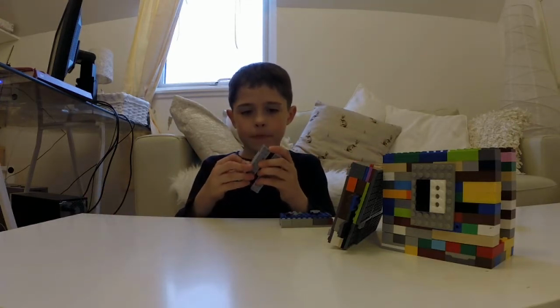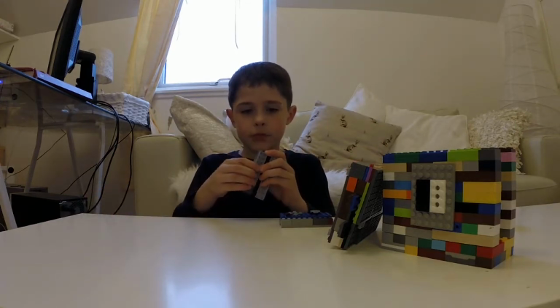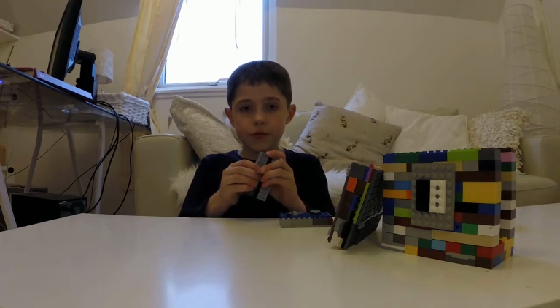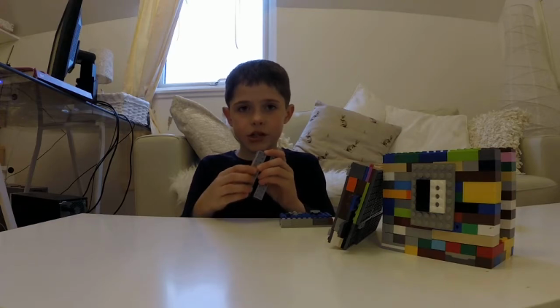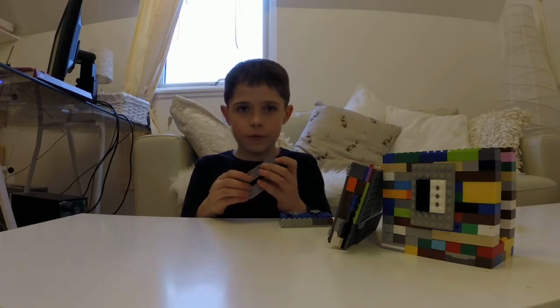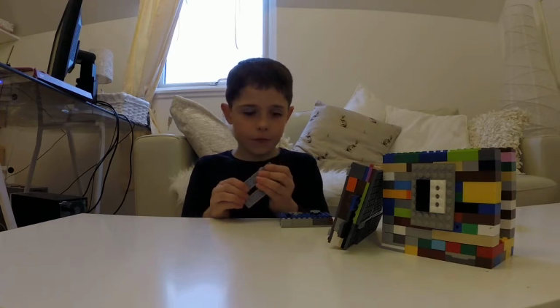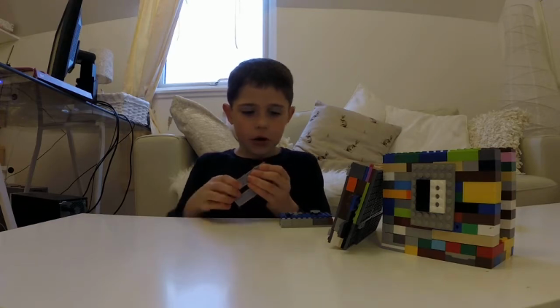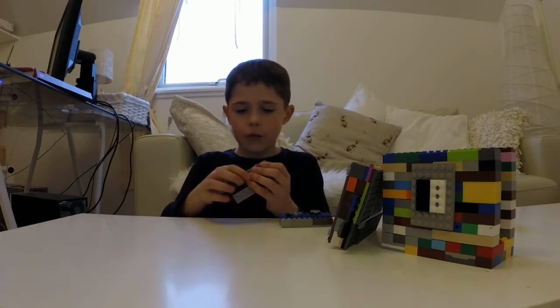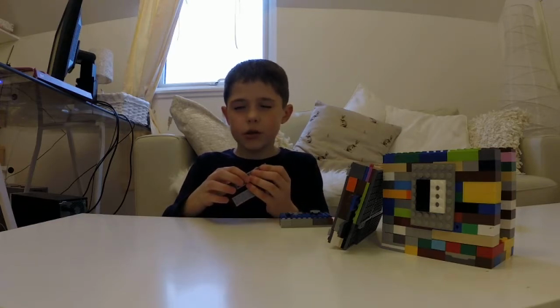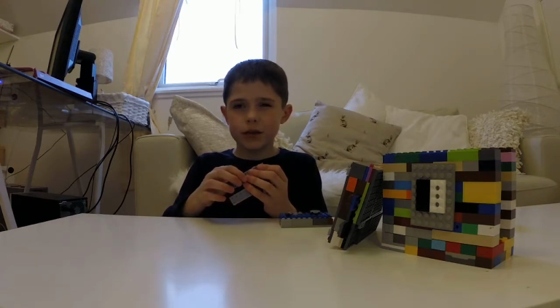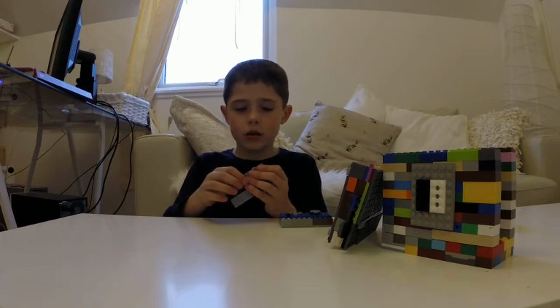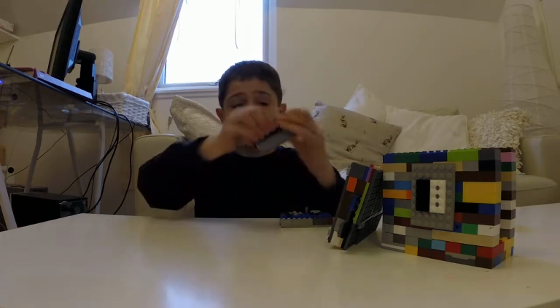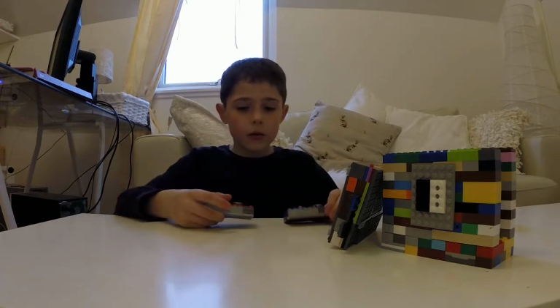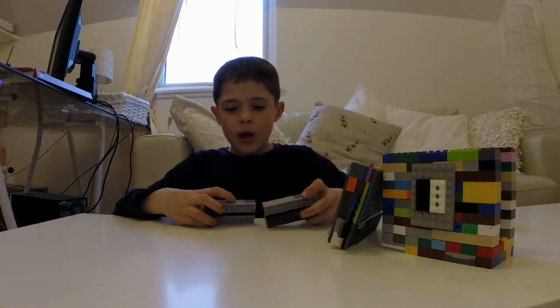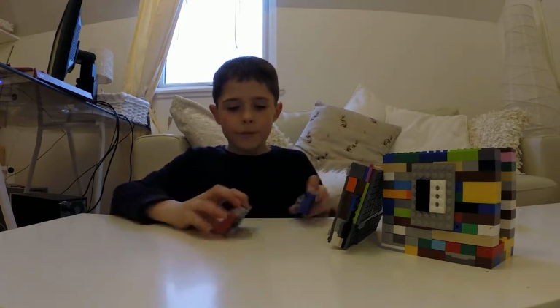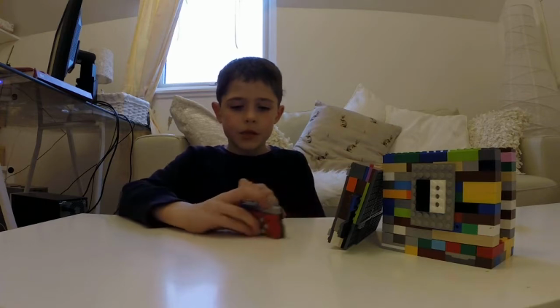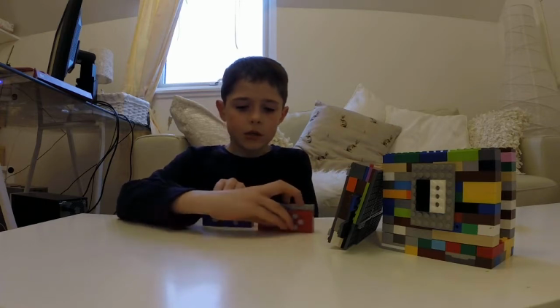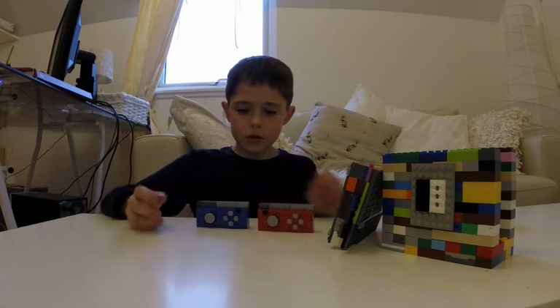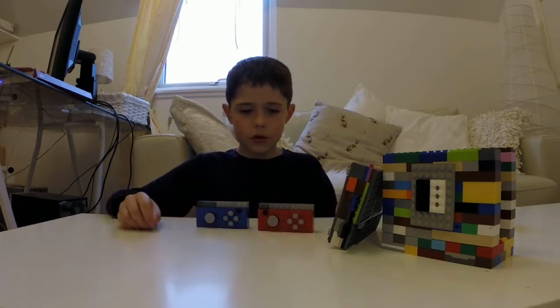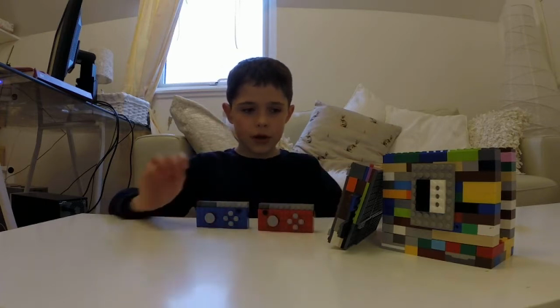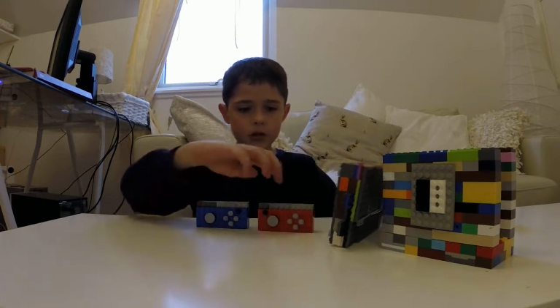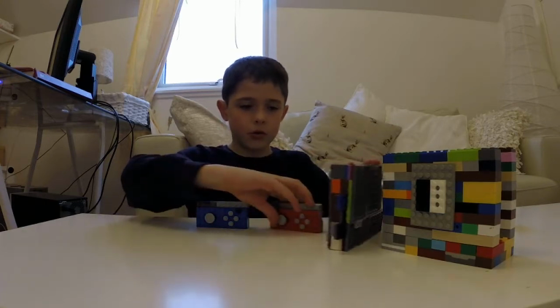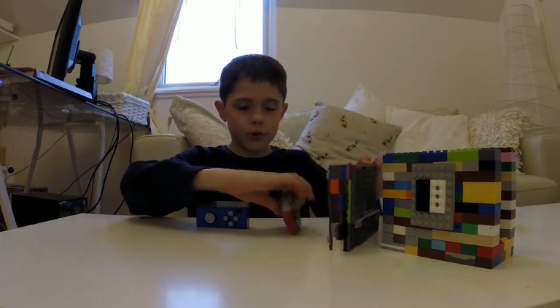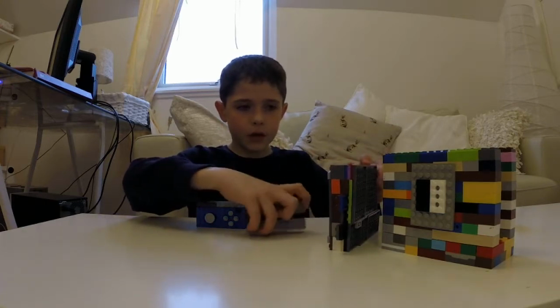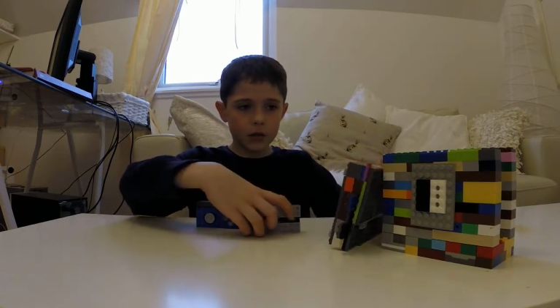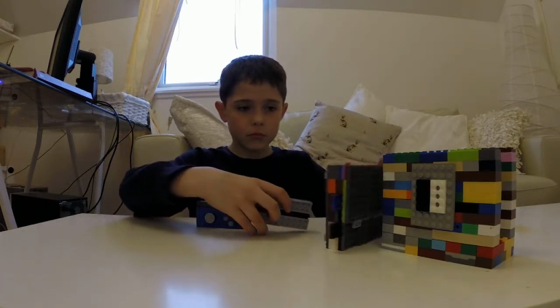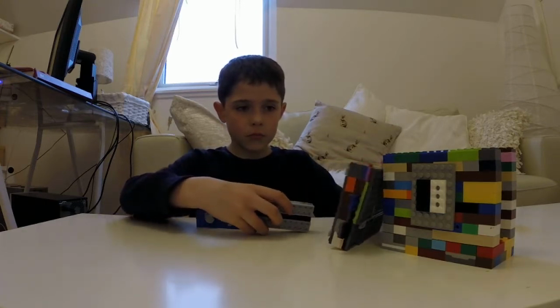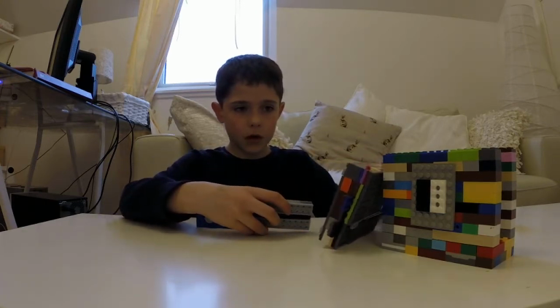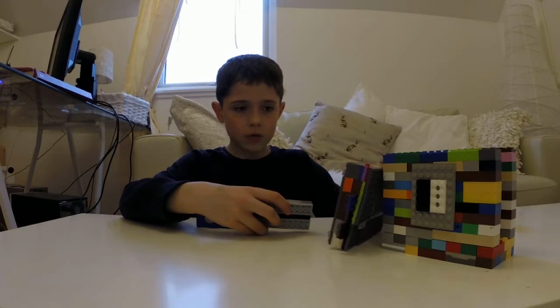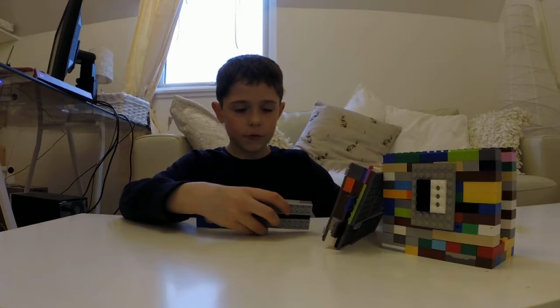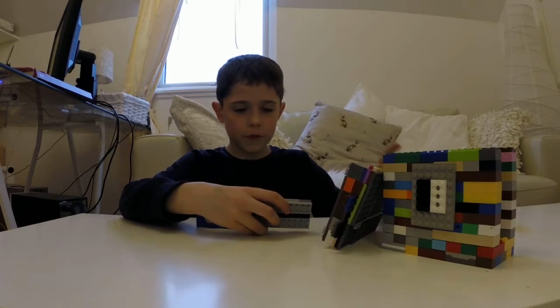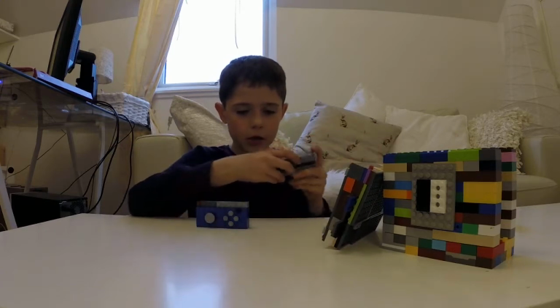Subscribe to this channel if you love the video. These are the Joy-Con straps on it, so you can play two players with one of your friends.